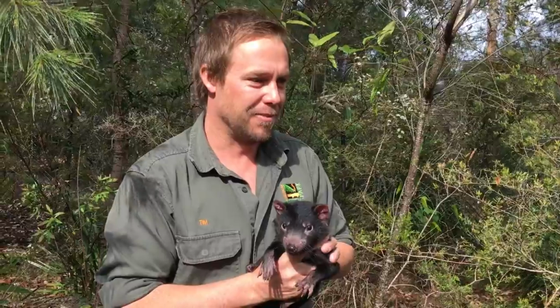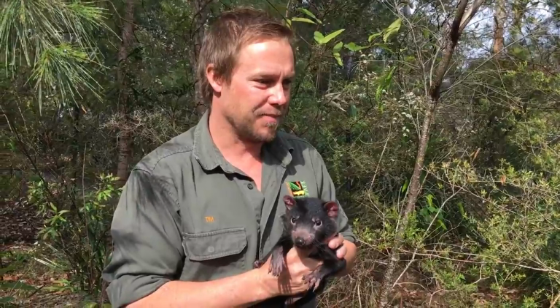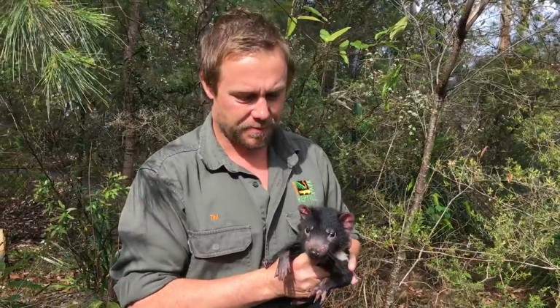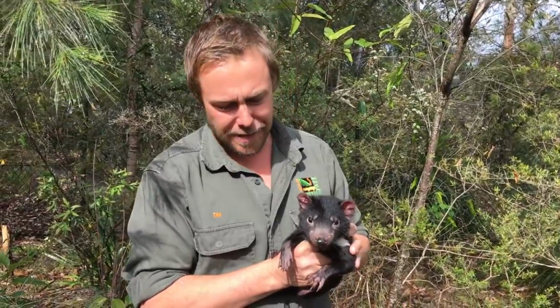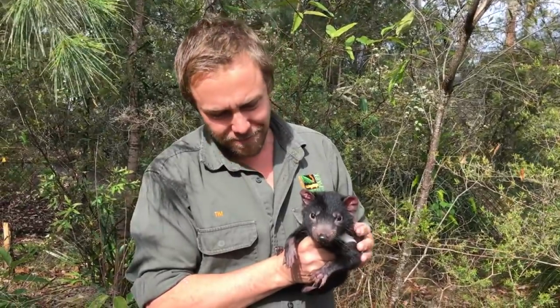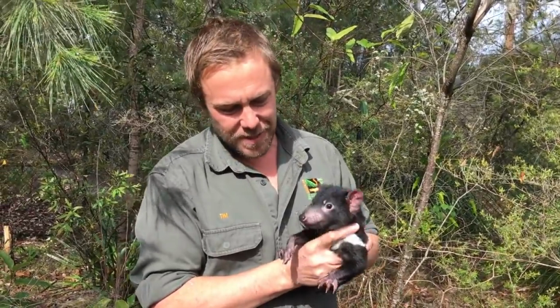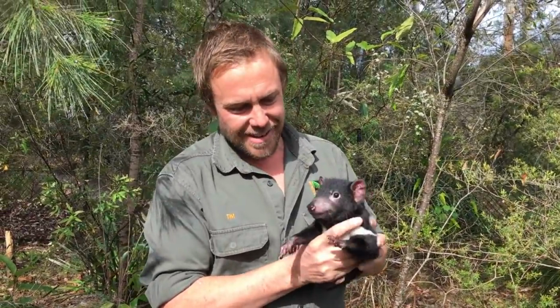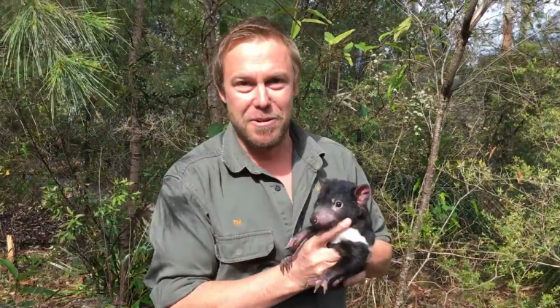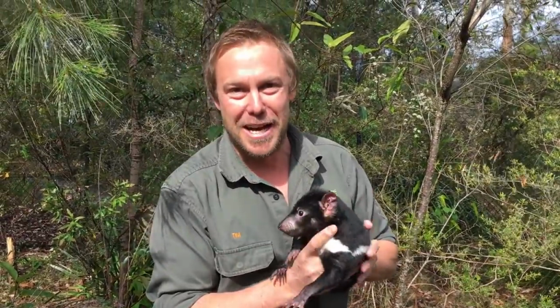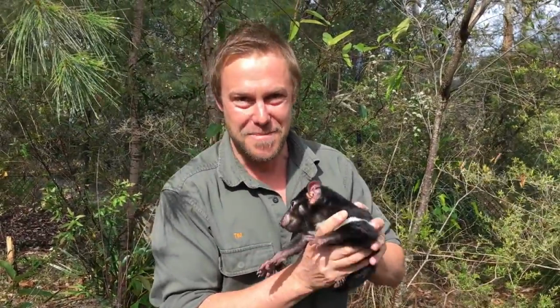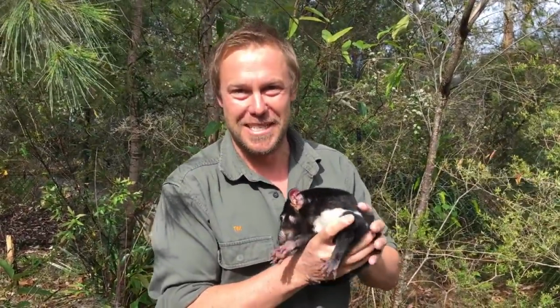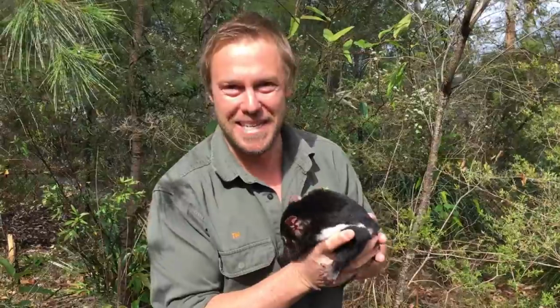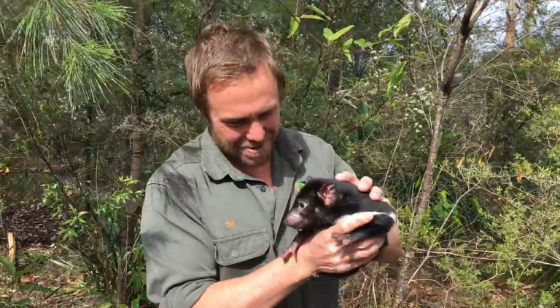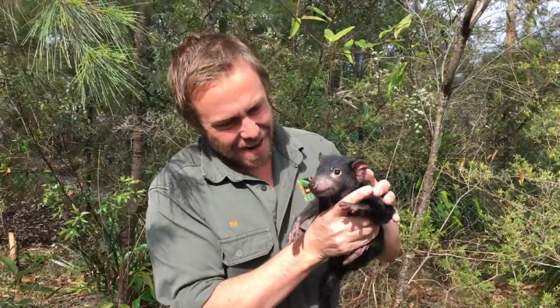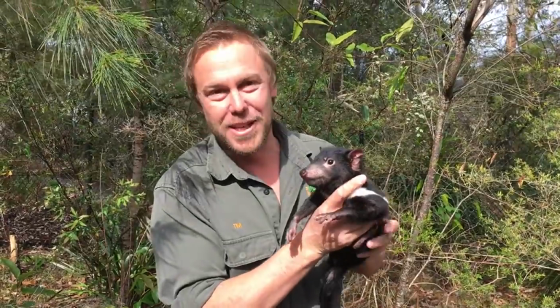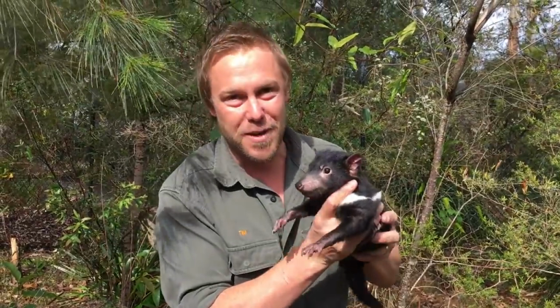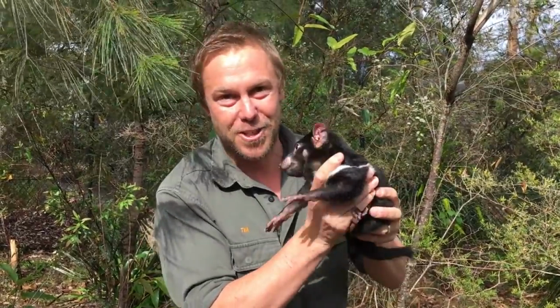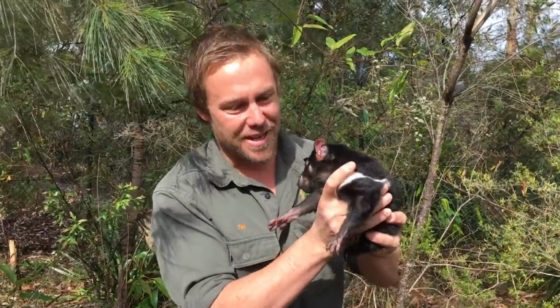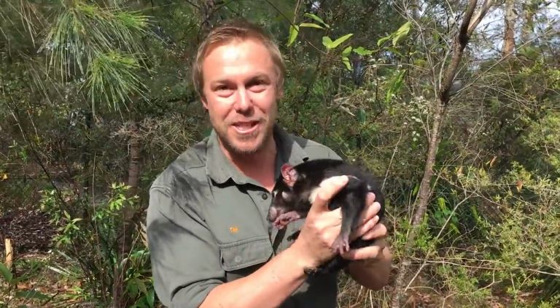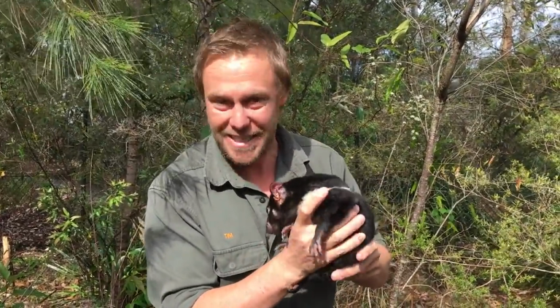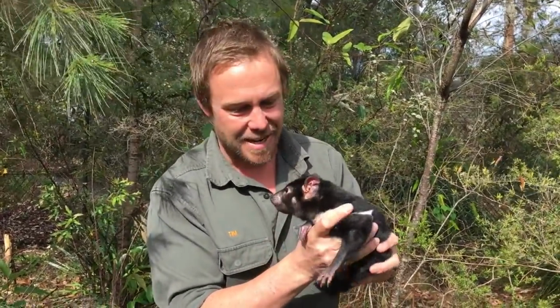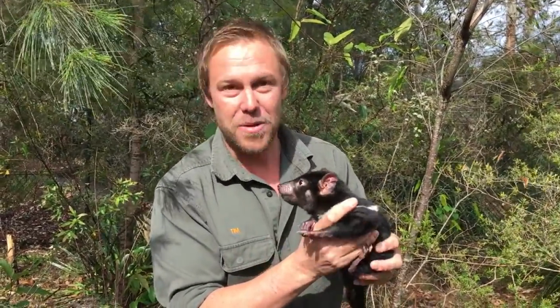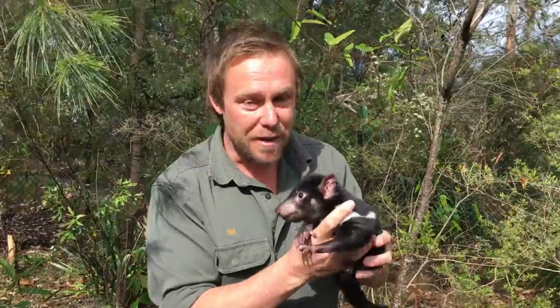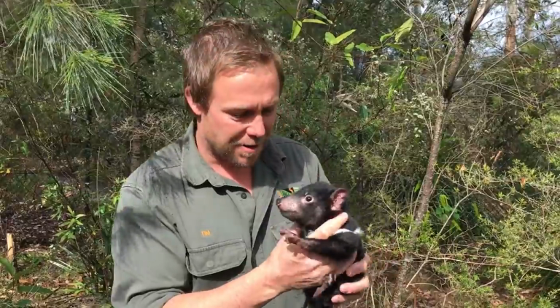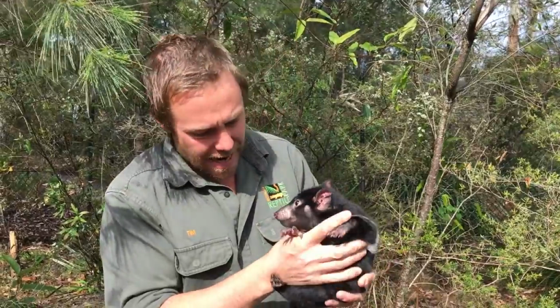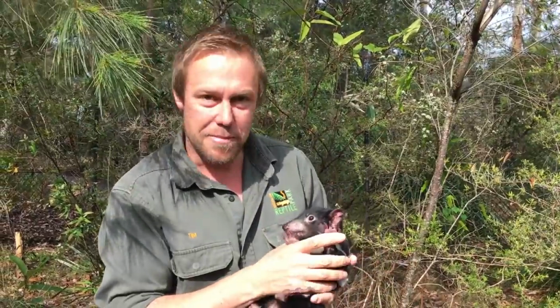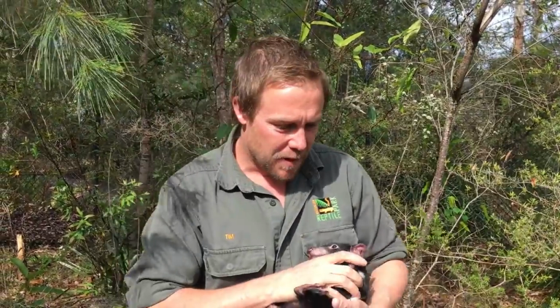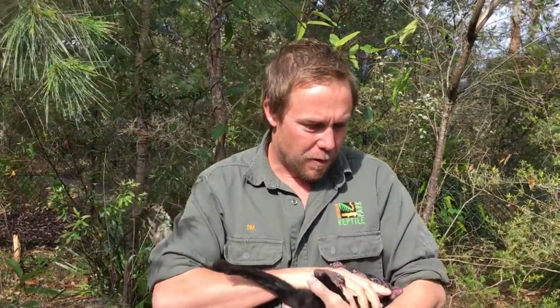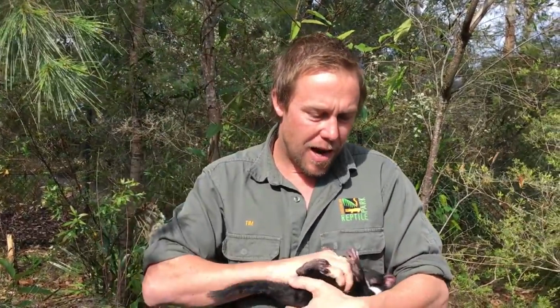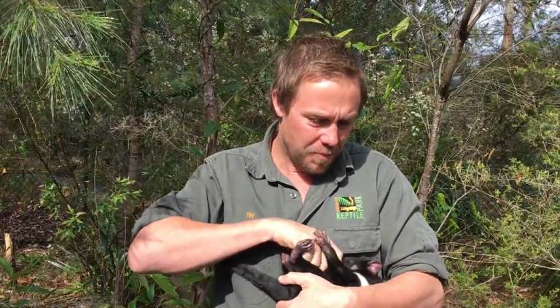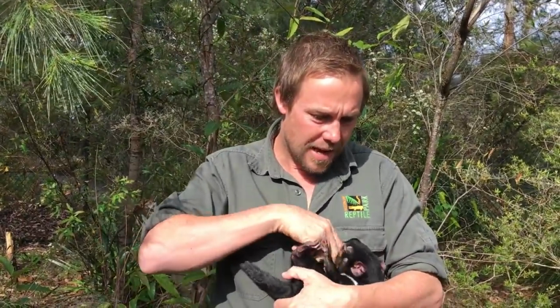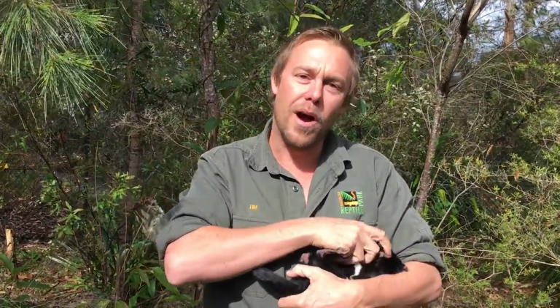Everyone has asked how do you milk a Tasmanian devil. Now this is a little female, just a joey, so she's not lactating. But with the bigger females, you simply fold them into your arm and quieten them down.